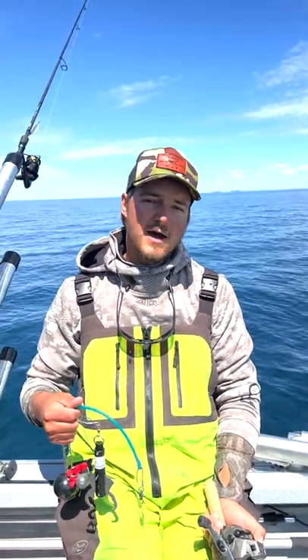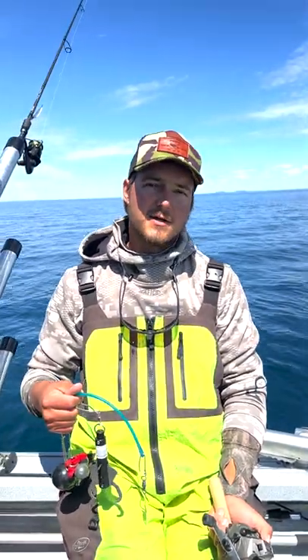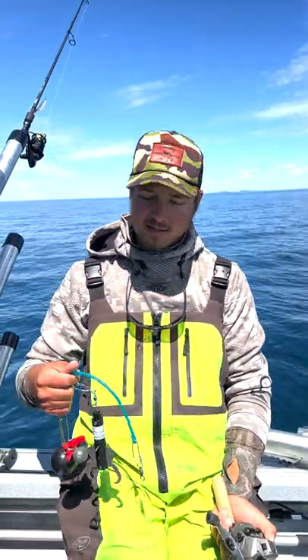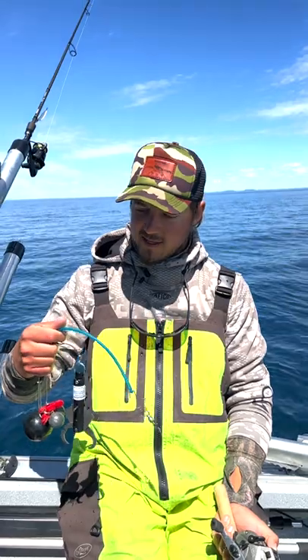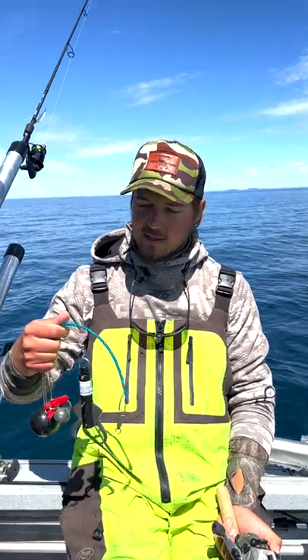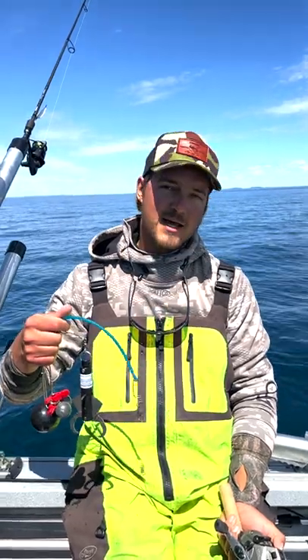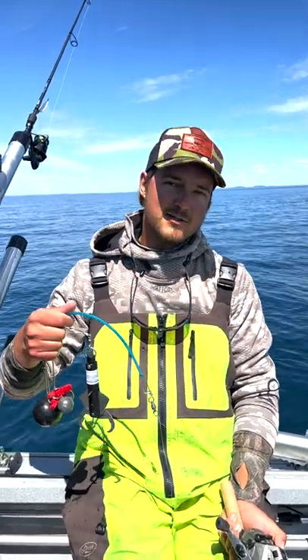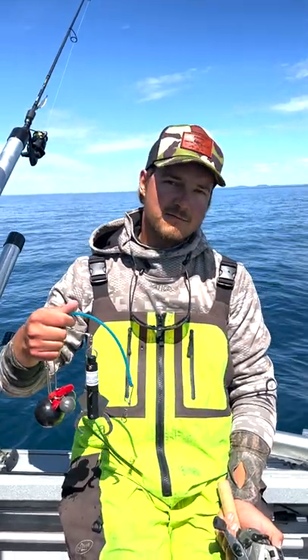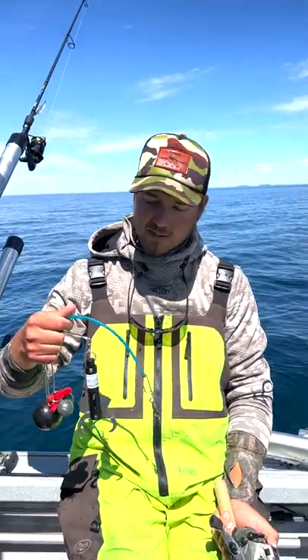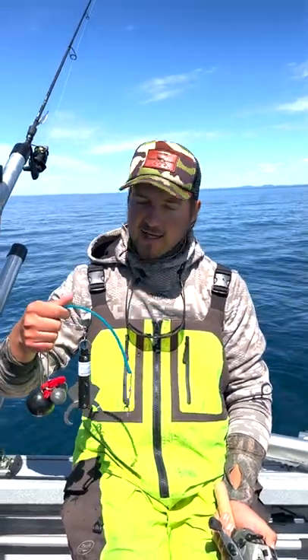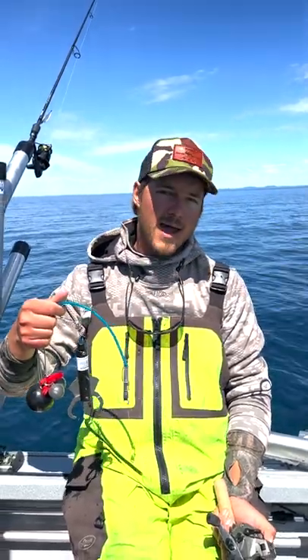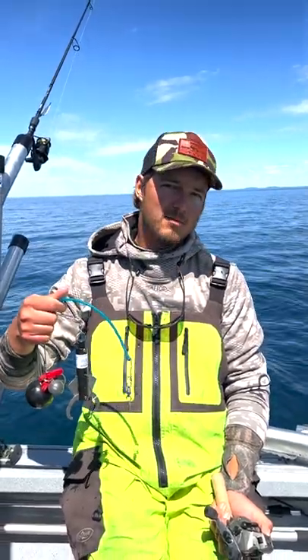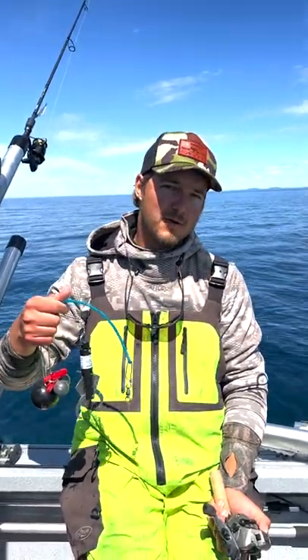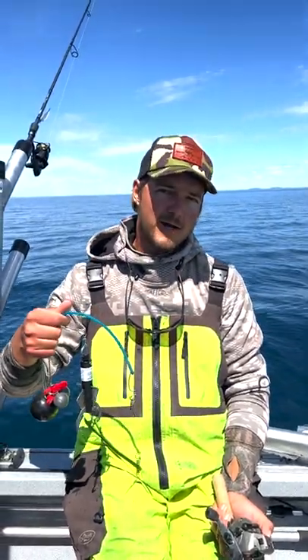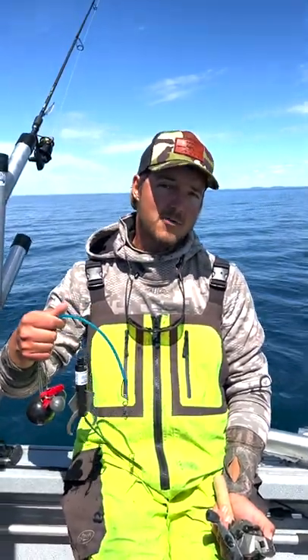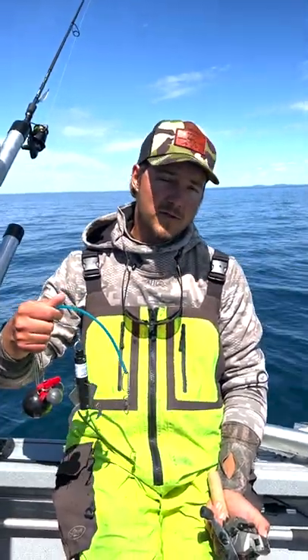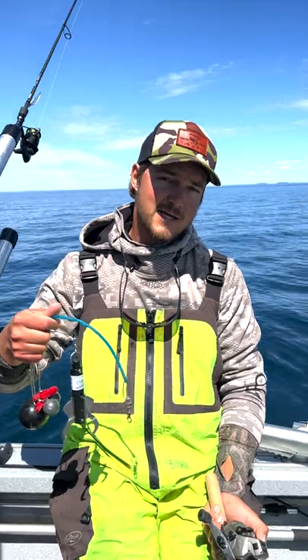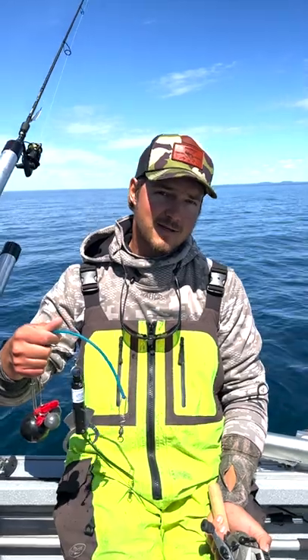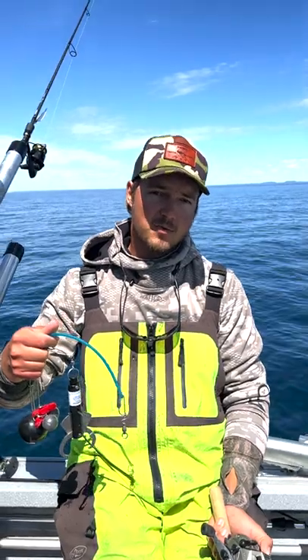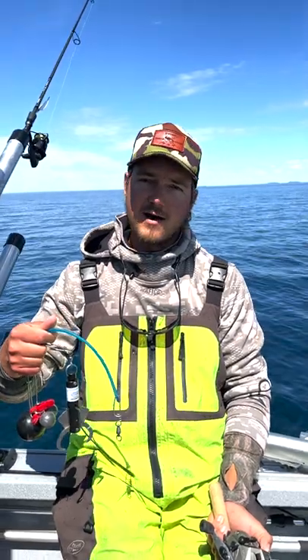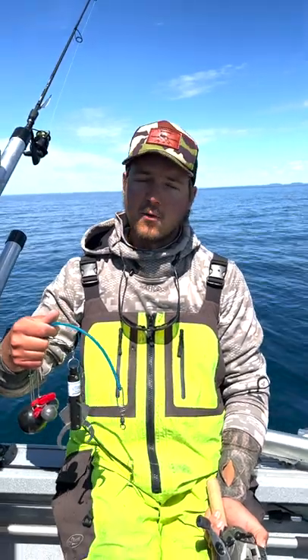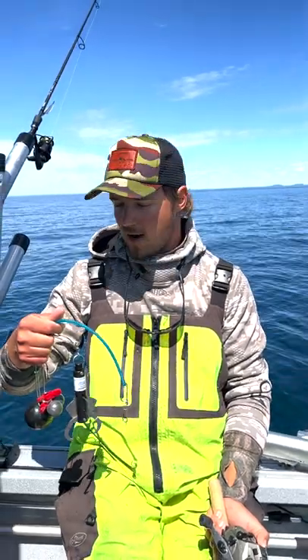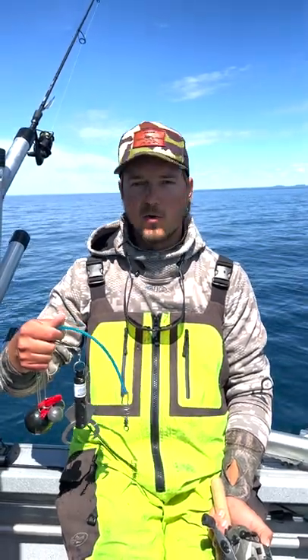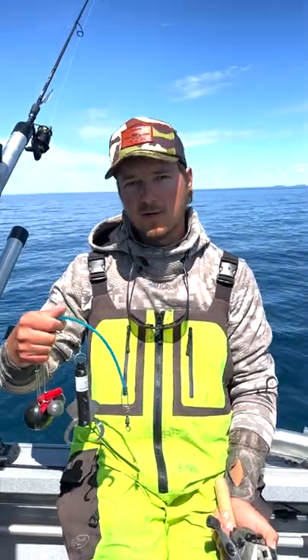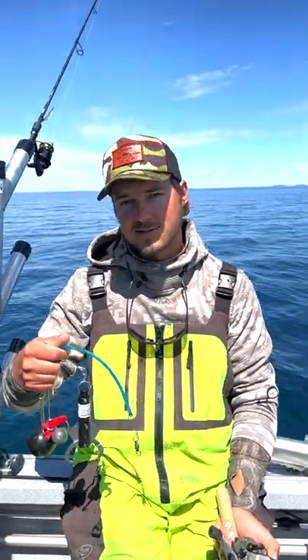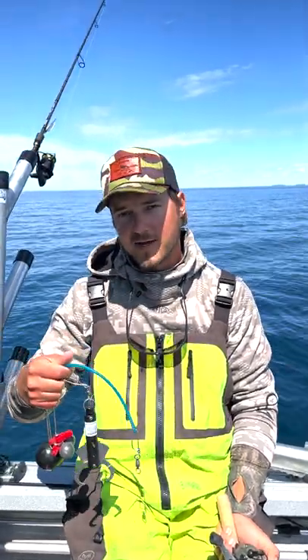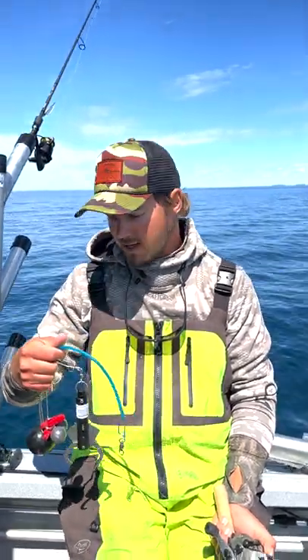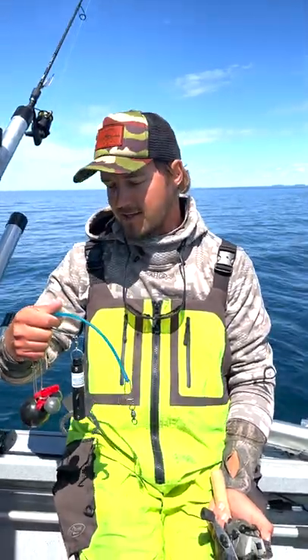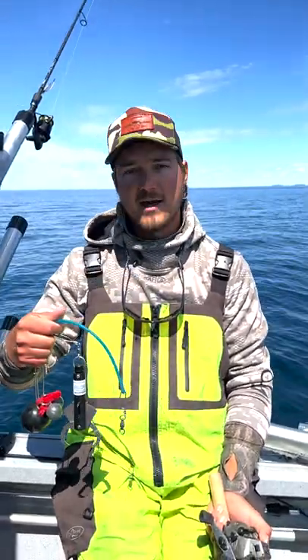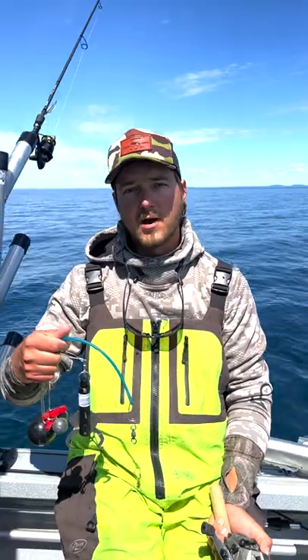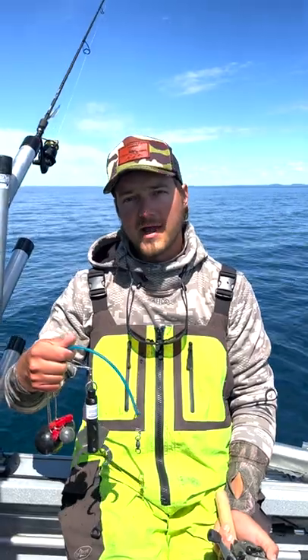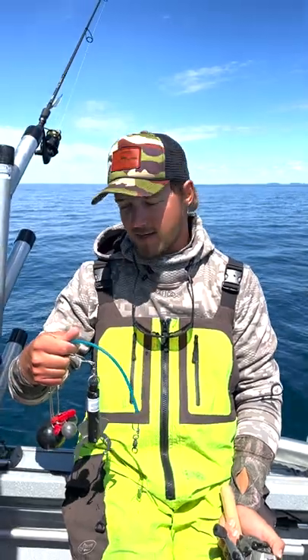We're gonna take this device, clip that onto the jaw of that fish, and get him back down below the thermocline so that we can release him at the depth we caught him, where that water's colder, oxygen rich, and he's gonna have no problem re-acclimating.